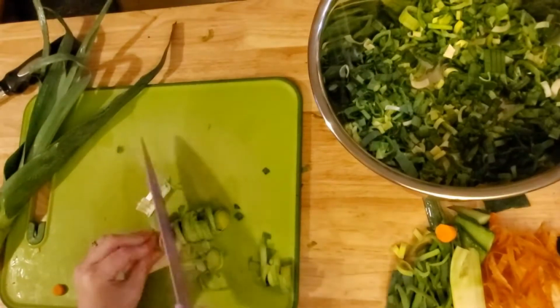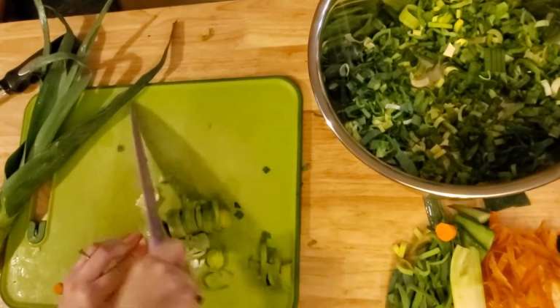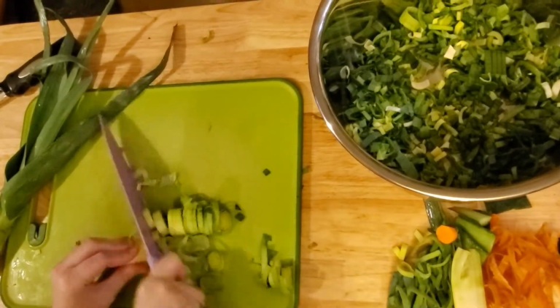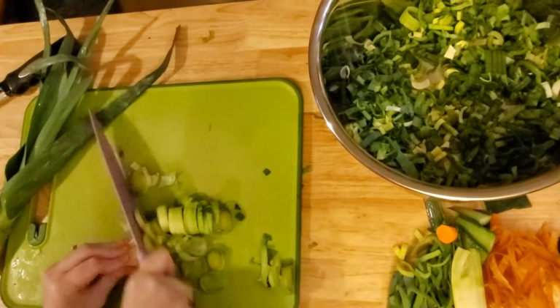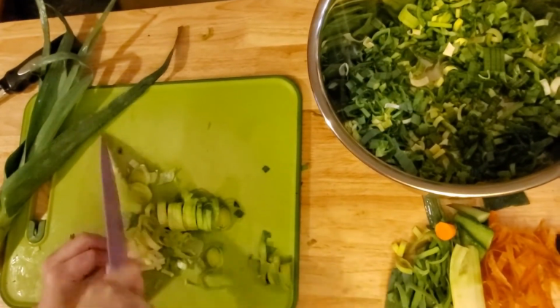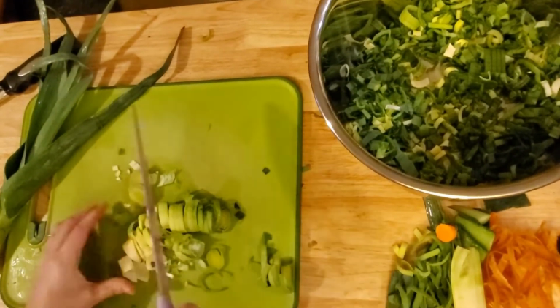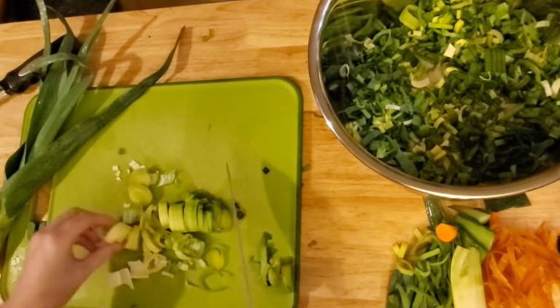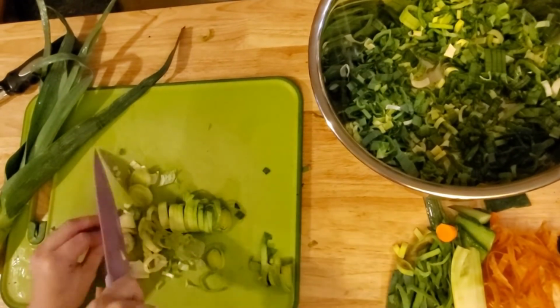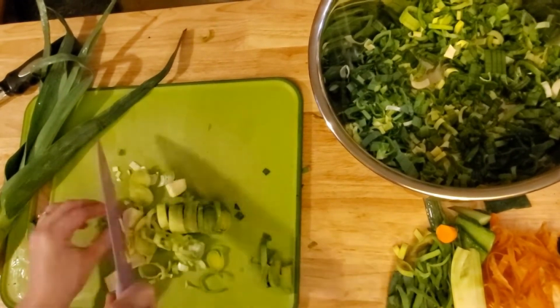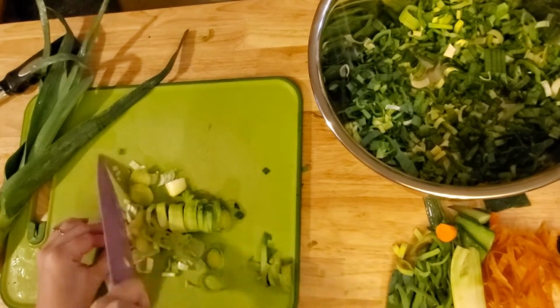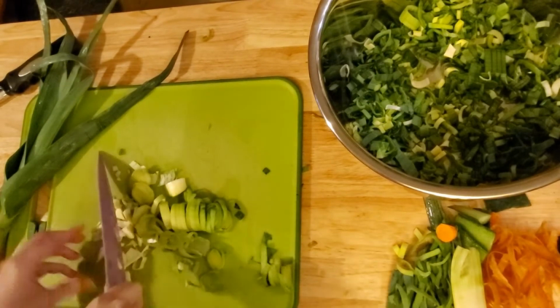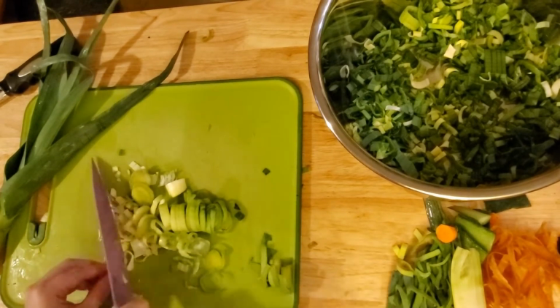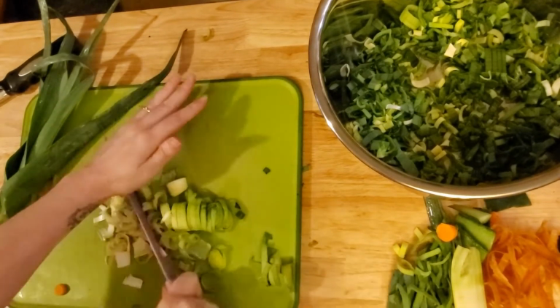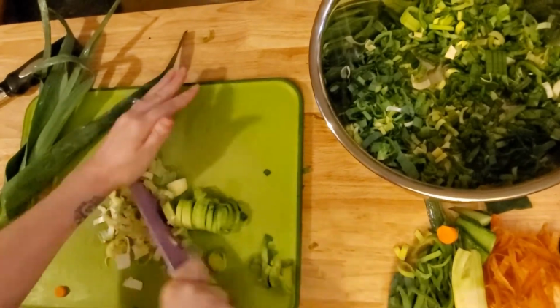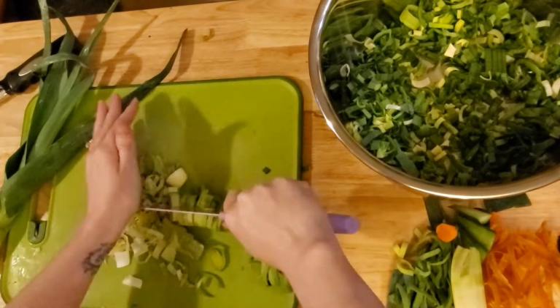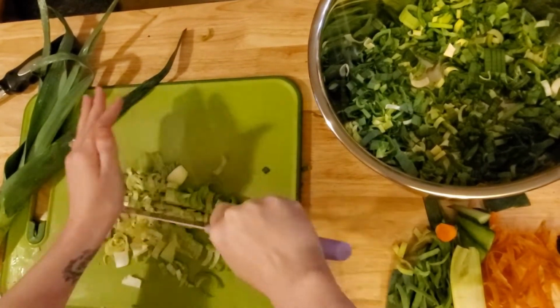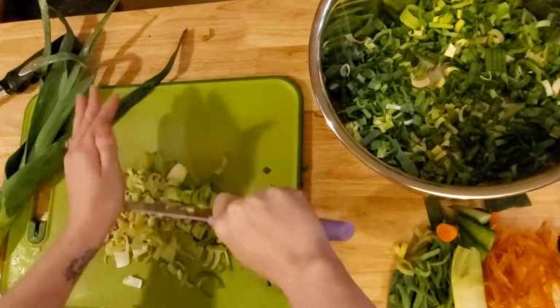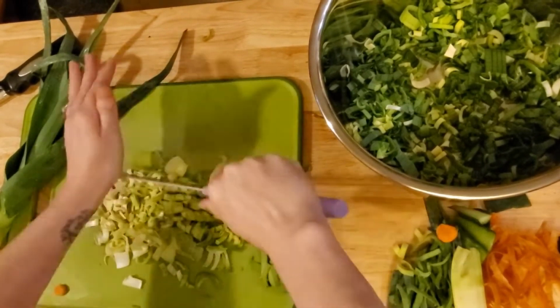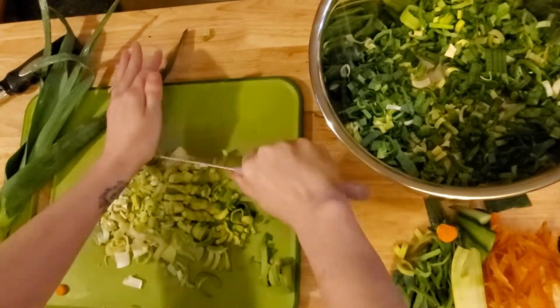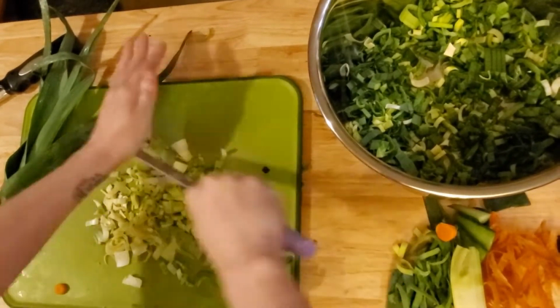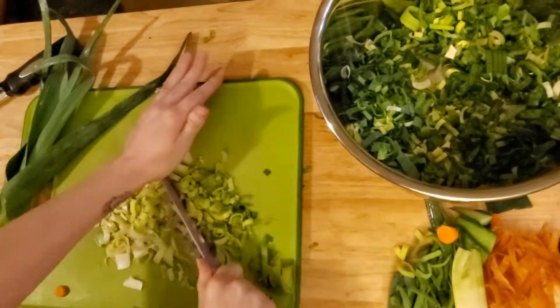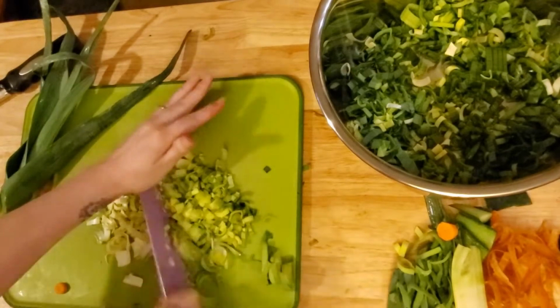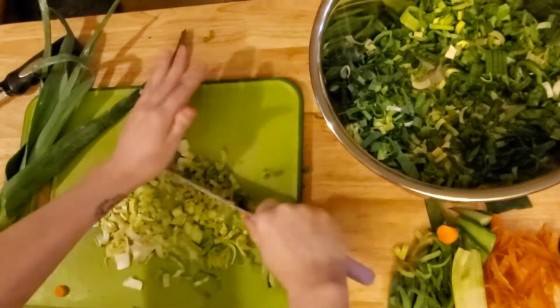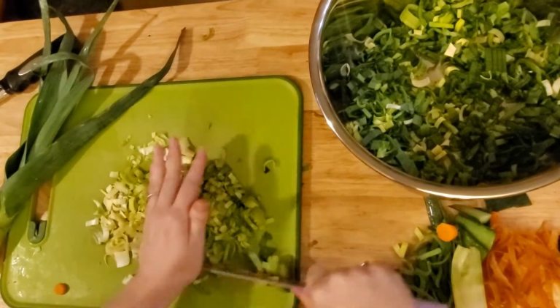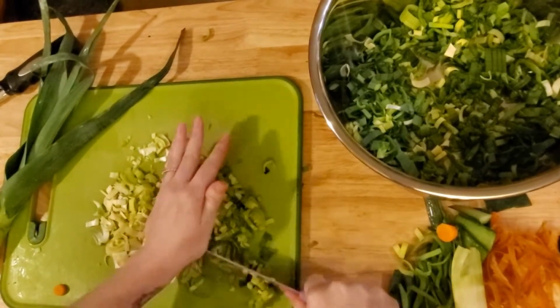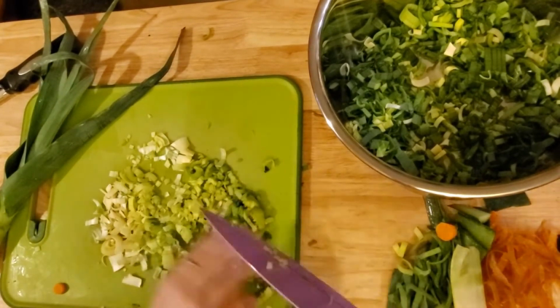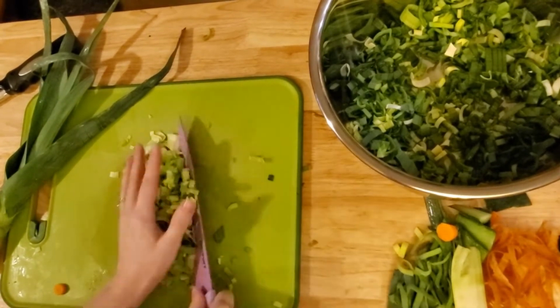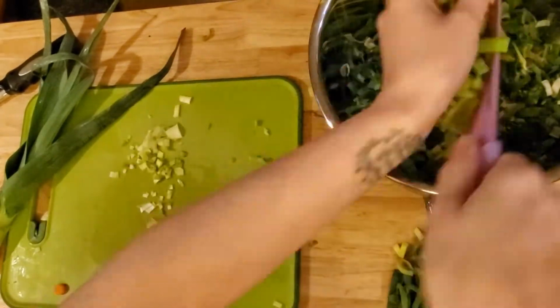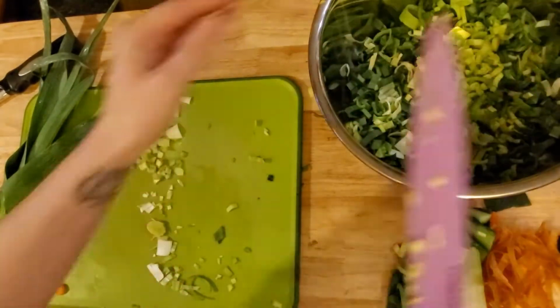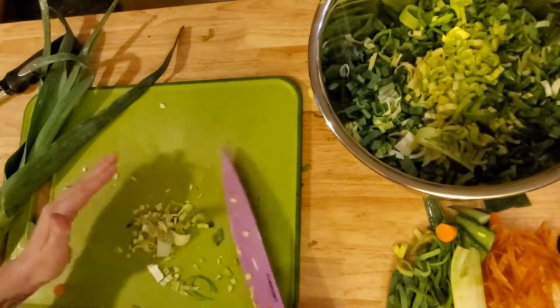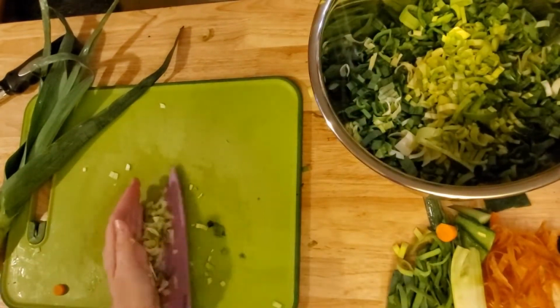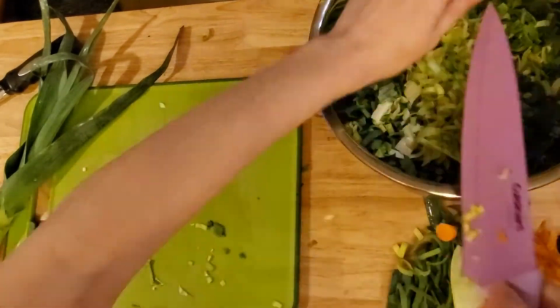I'm so sorry my screen is shaking. I was trying to use a different kind of stand and every time I moved or chopped on my island it was moving my screen. I didn't realize until later — I'm really sorry about that and I won't be using it this way again.